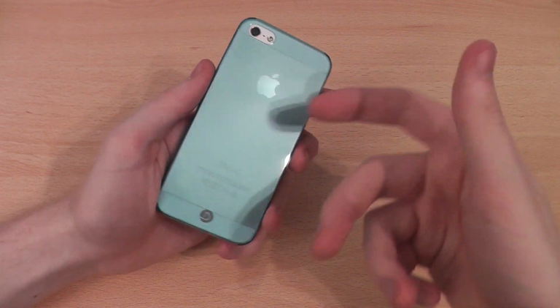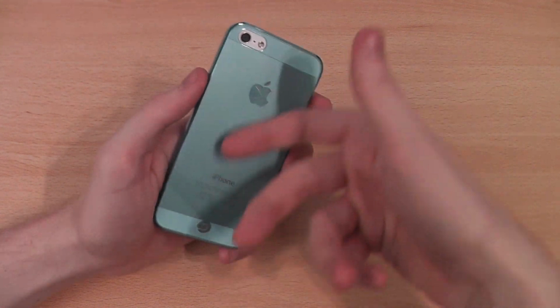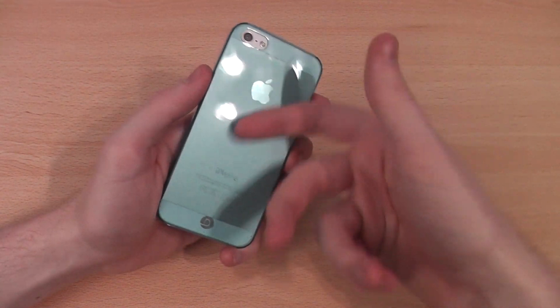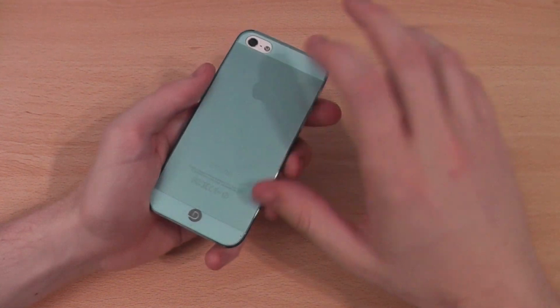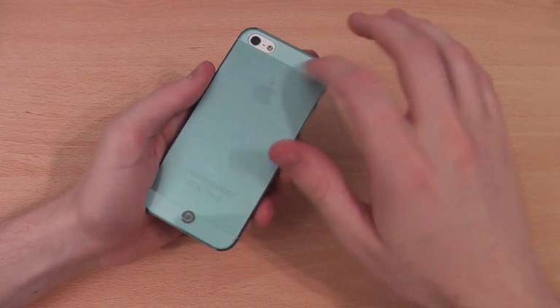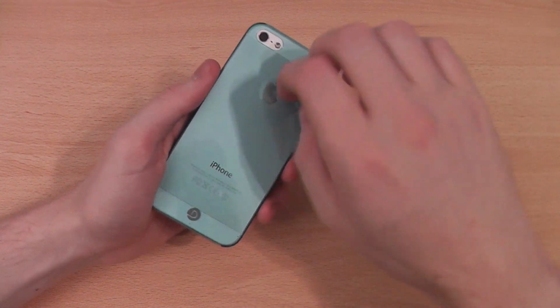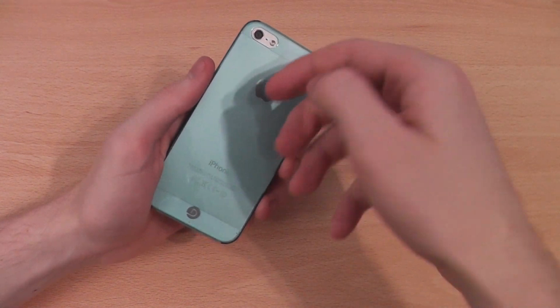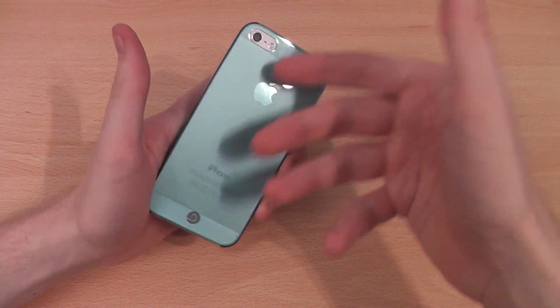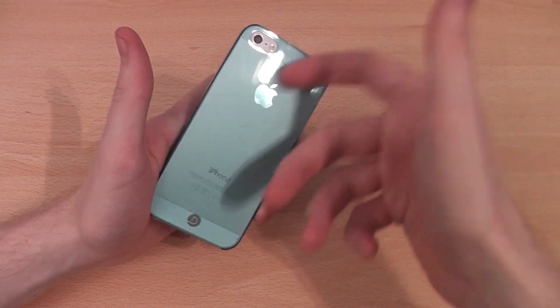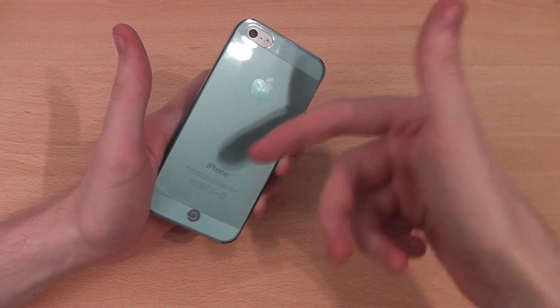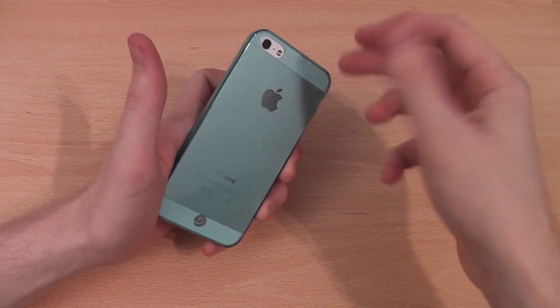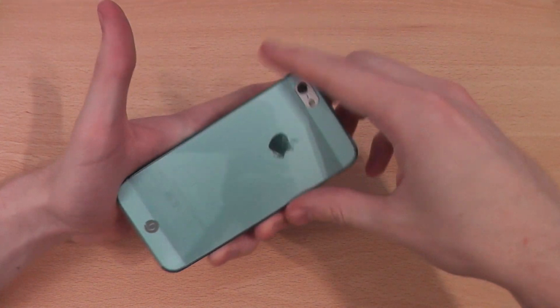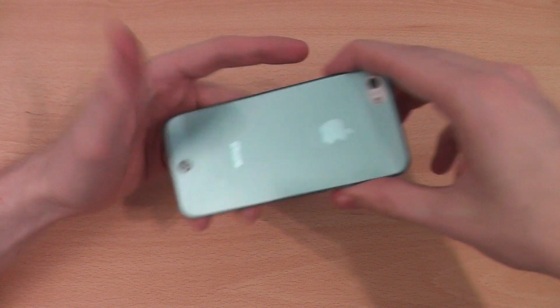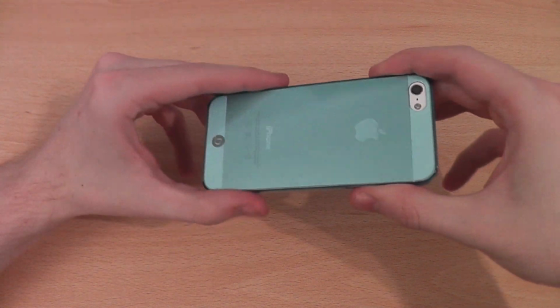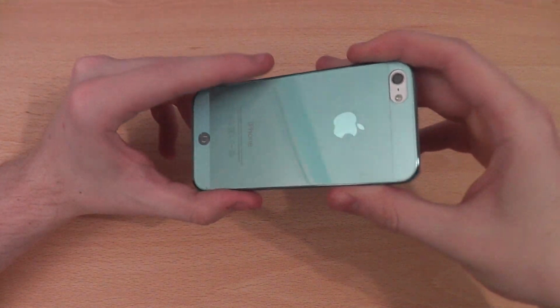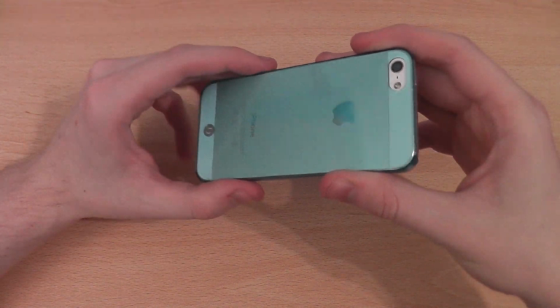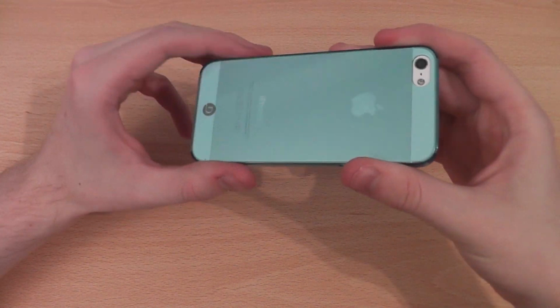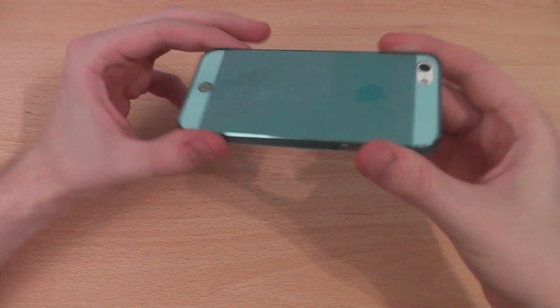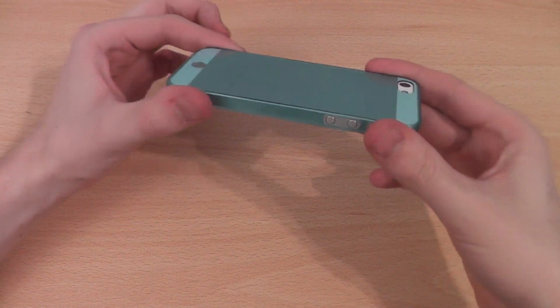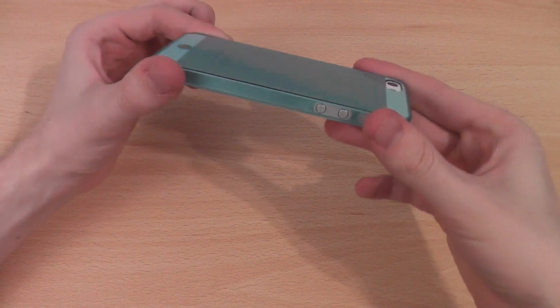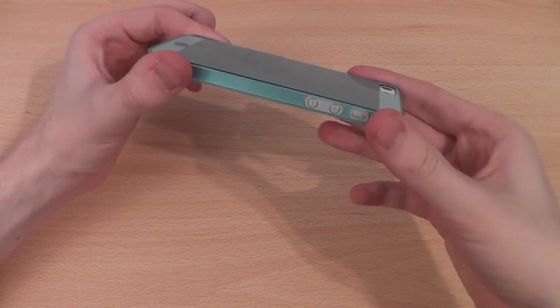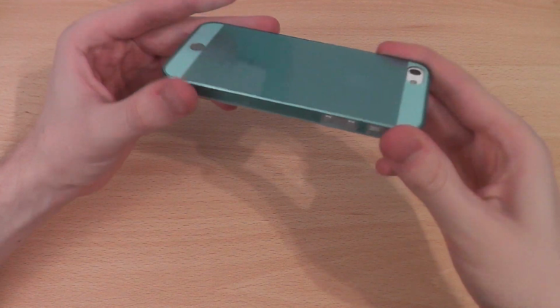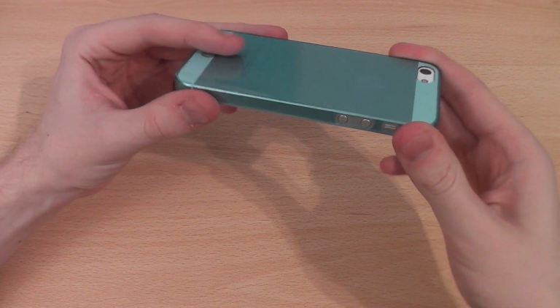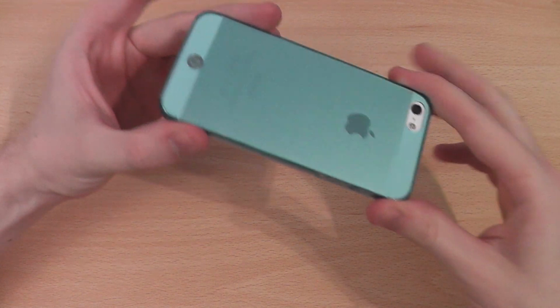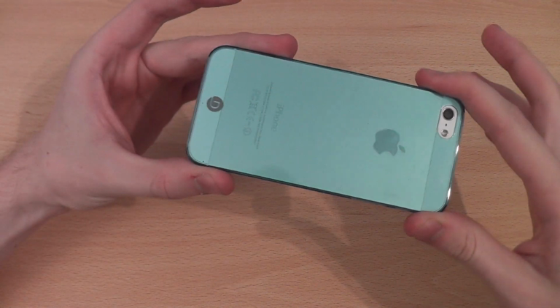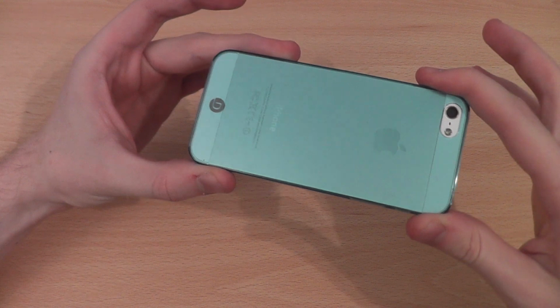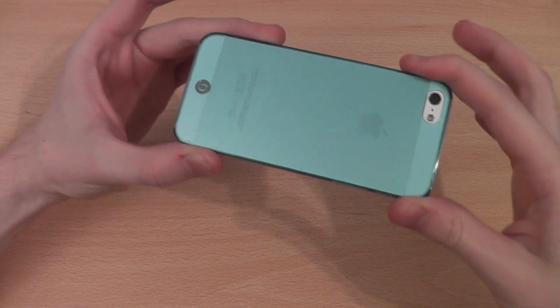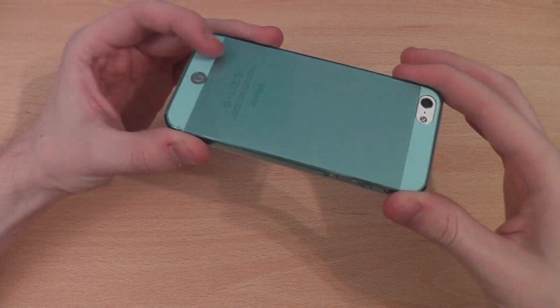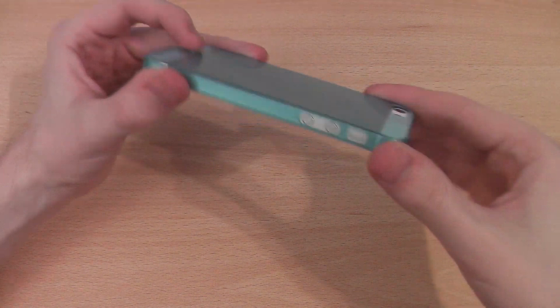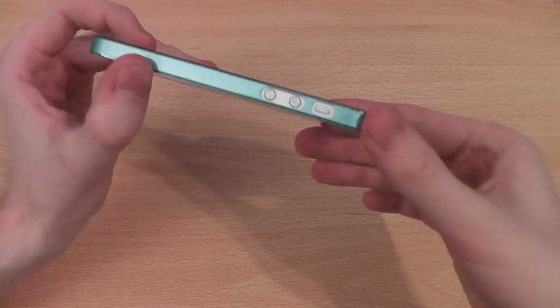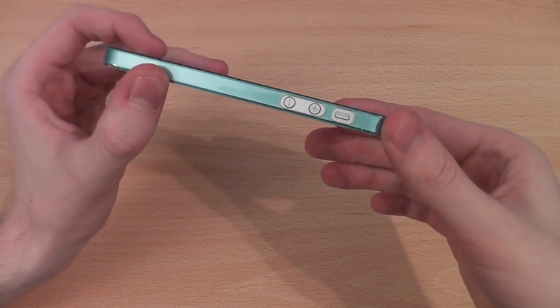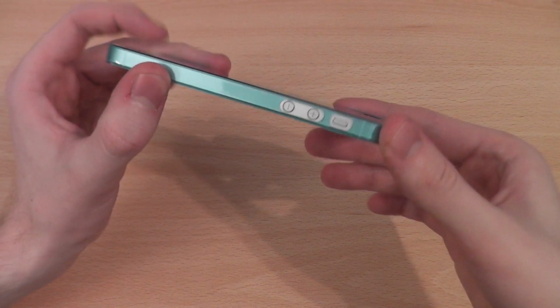Glossy cases are a bit more scratch resistant — scratches aren't going to show on them as much. They're not quite as nice to feel to the touch as the matte cases, but this is more than adequate at doing the job for protecting from scratches.